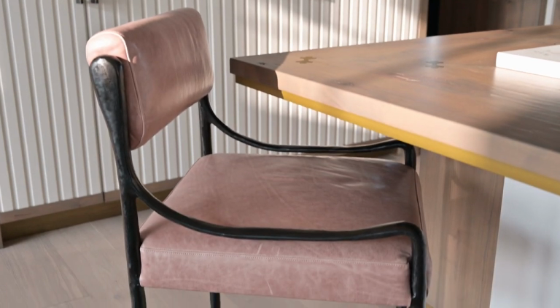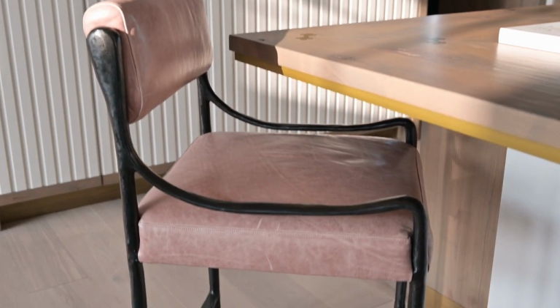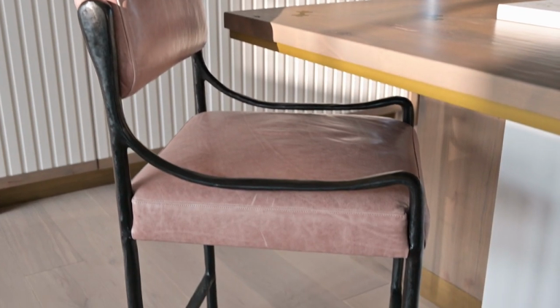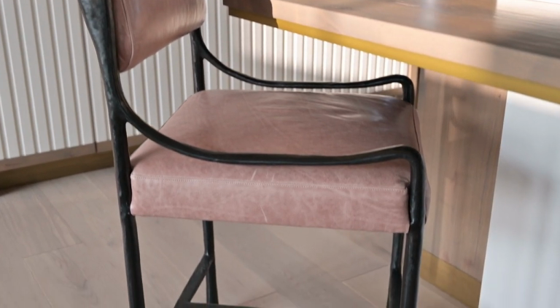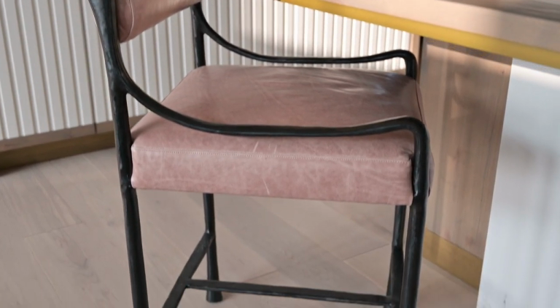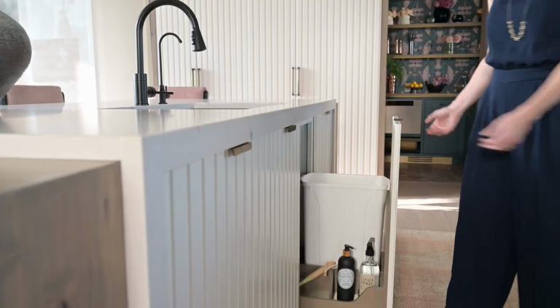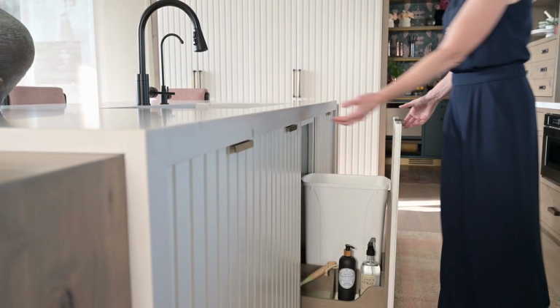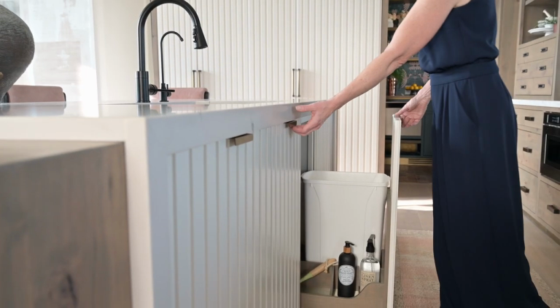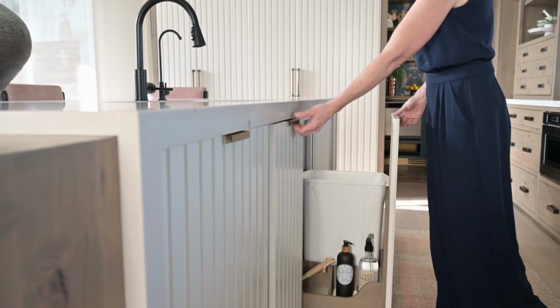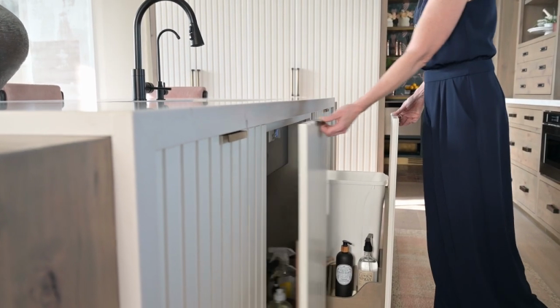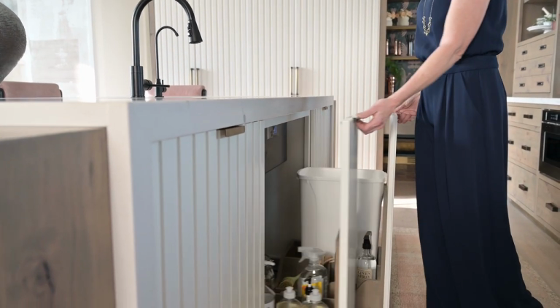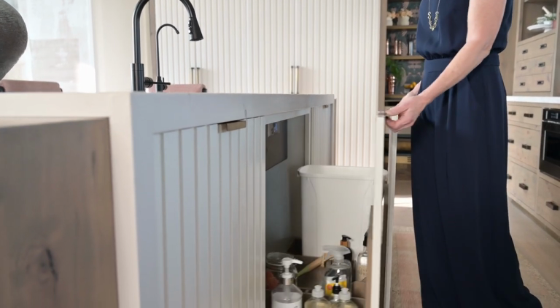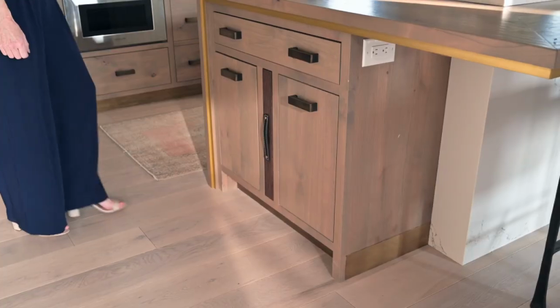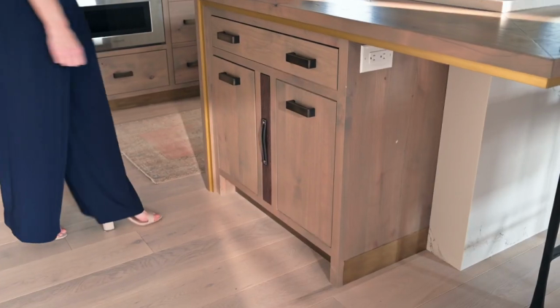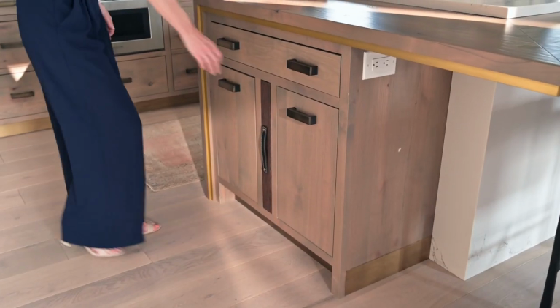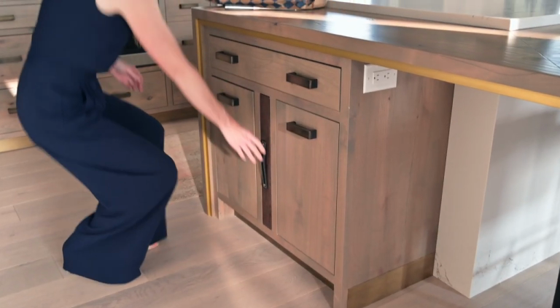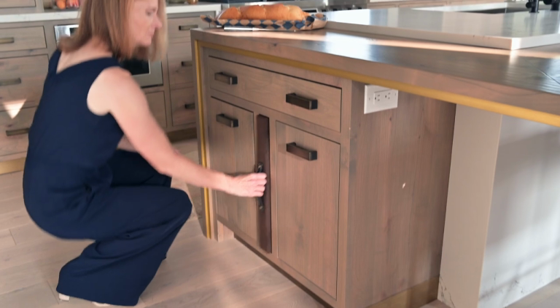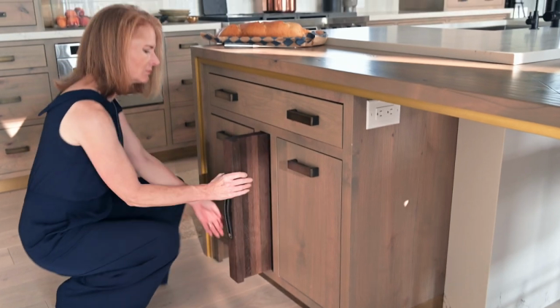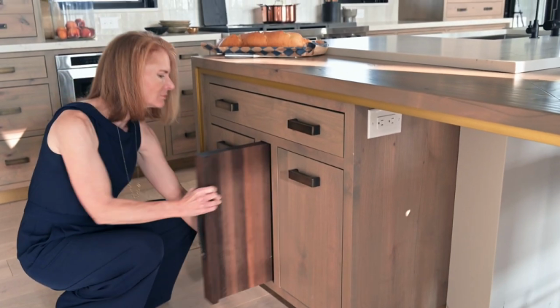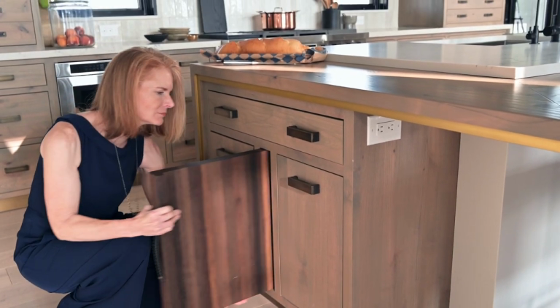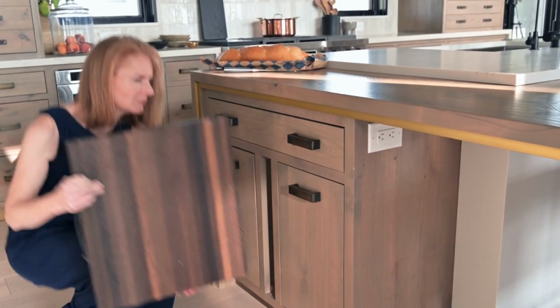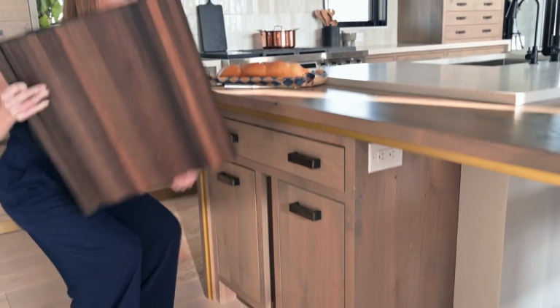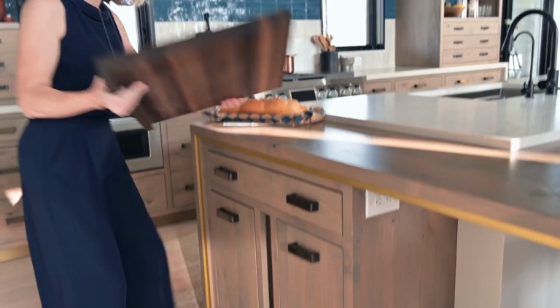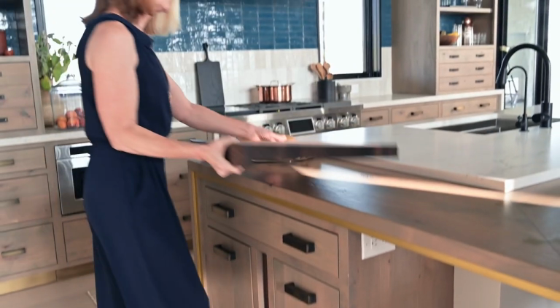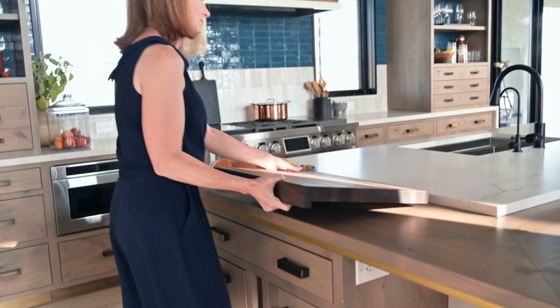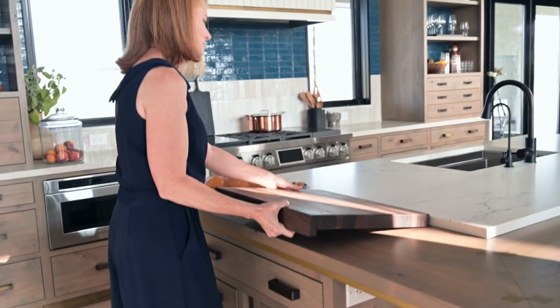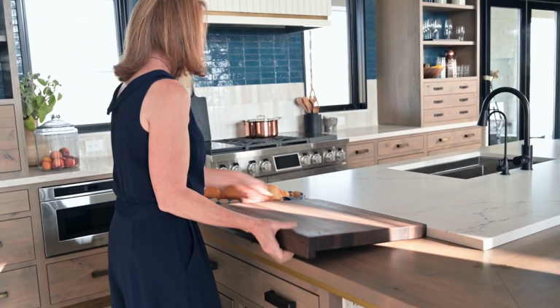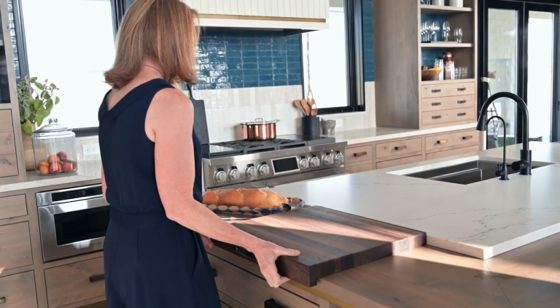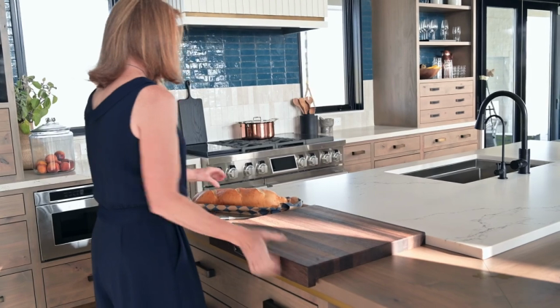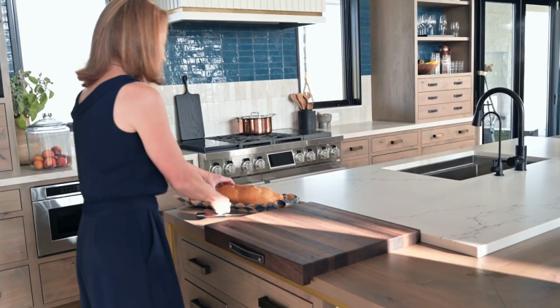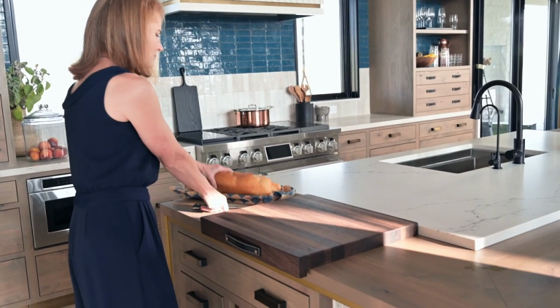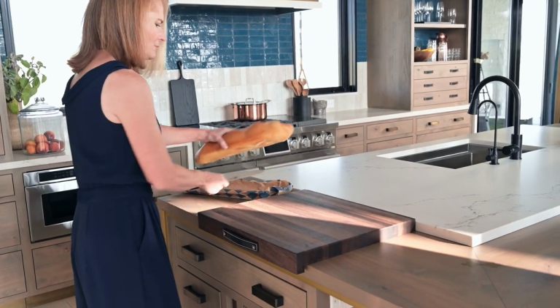The island was designed to be dual purpose — for gathering, prepping, and cleaning. I wanted it to be beautiful and functional with a clean aesthetic but purposeful. The prep side of the island has a custom built-in cutting board that can be used standing or seated, so kids or older family members can help at their own workstation.